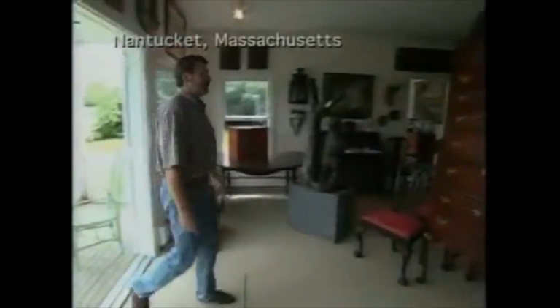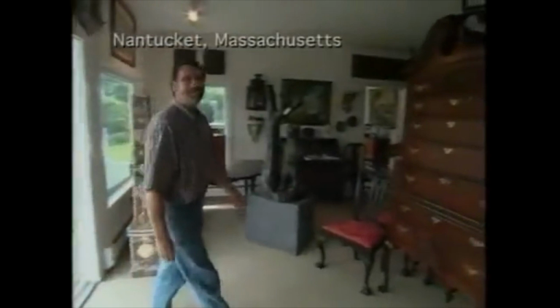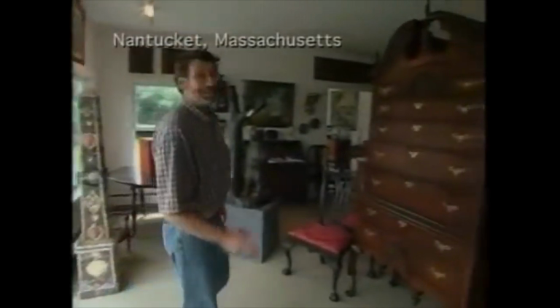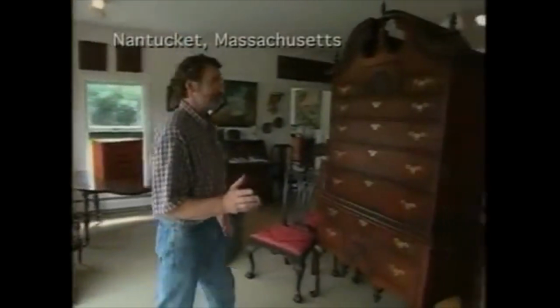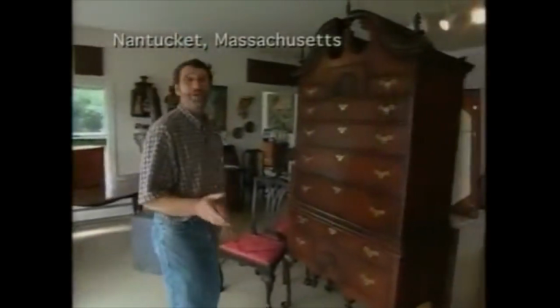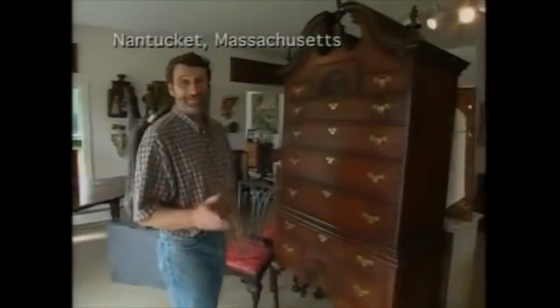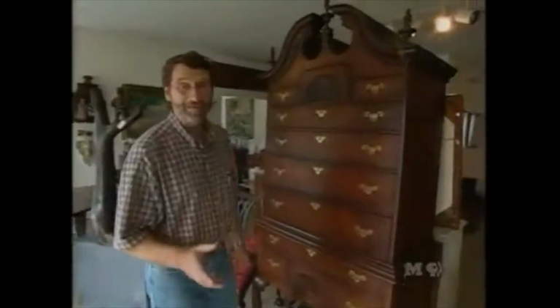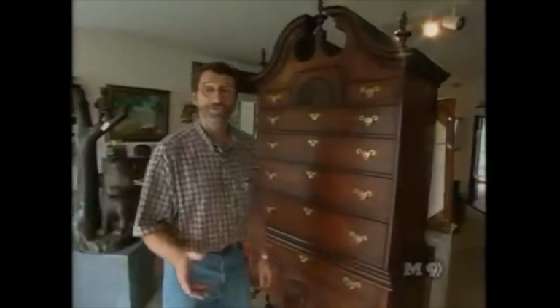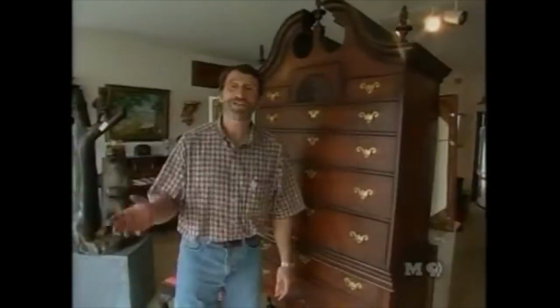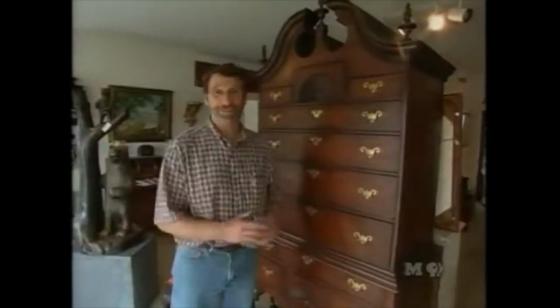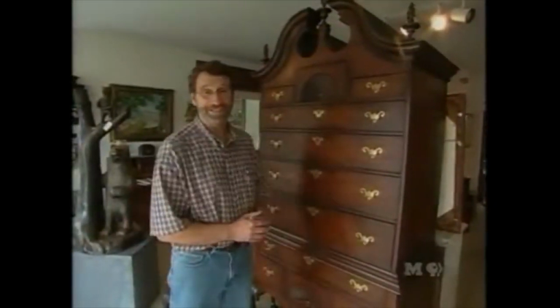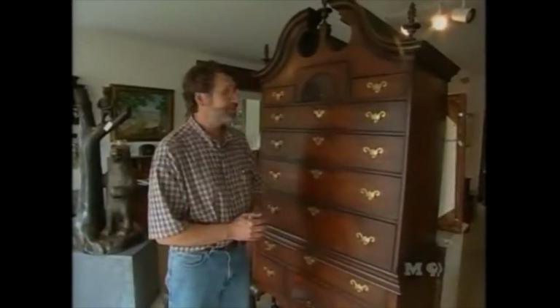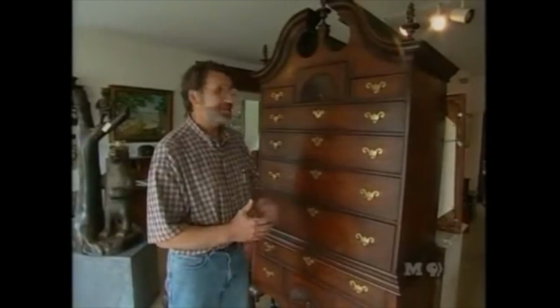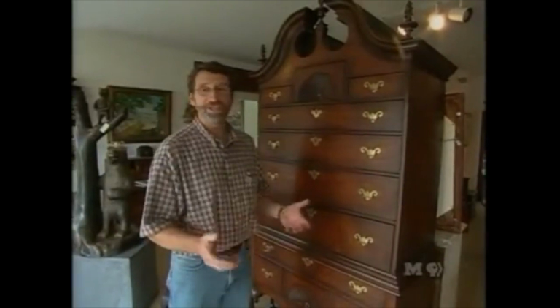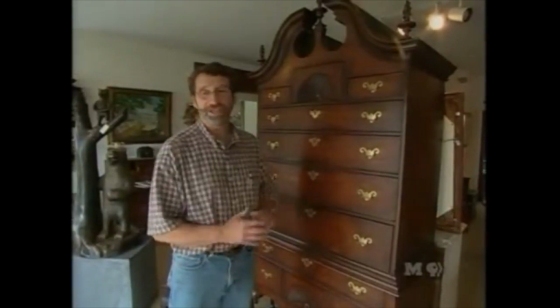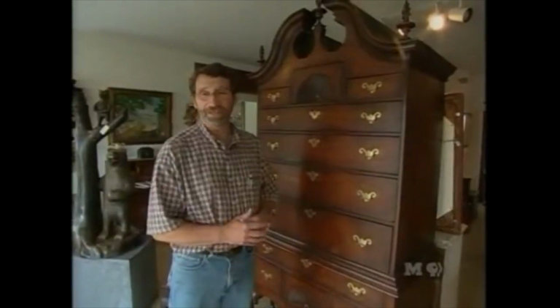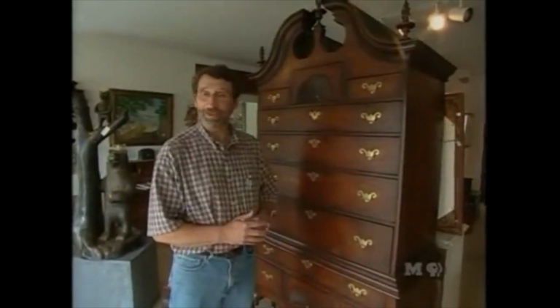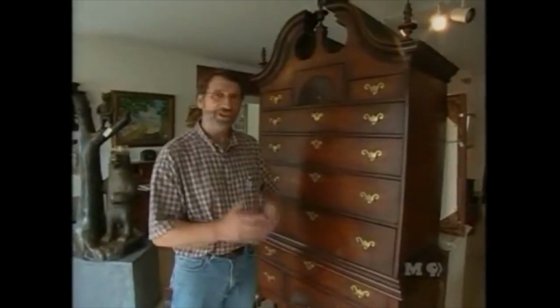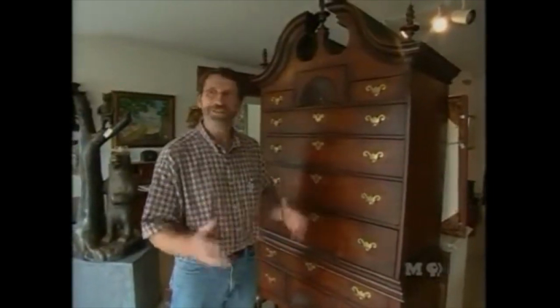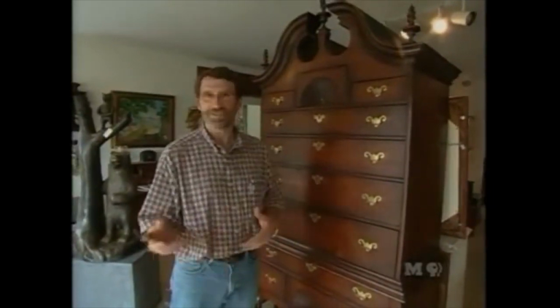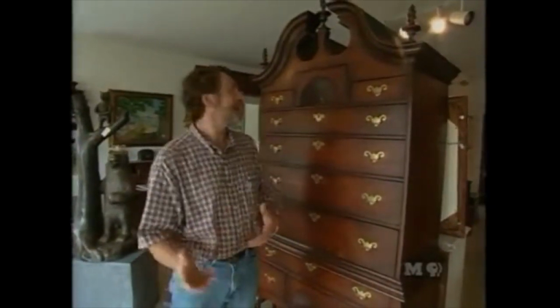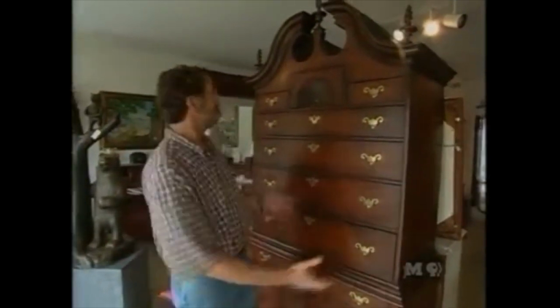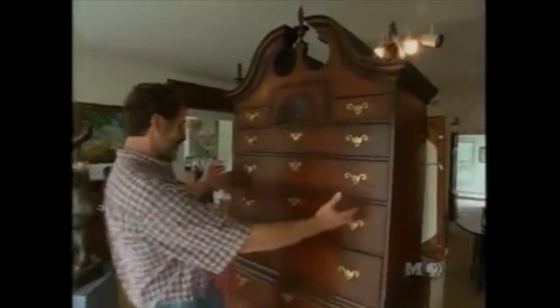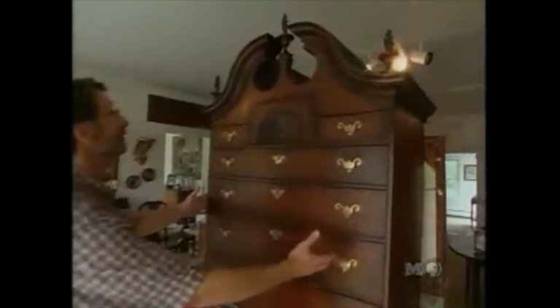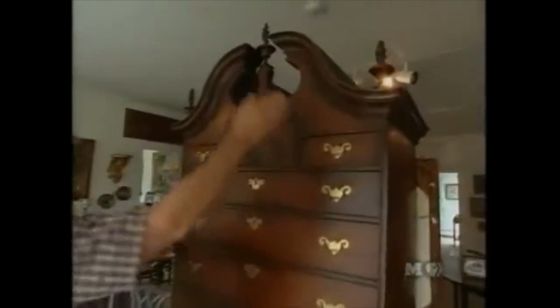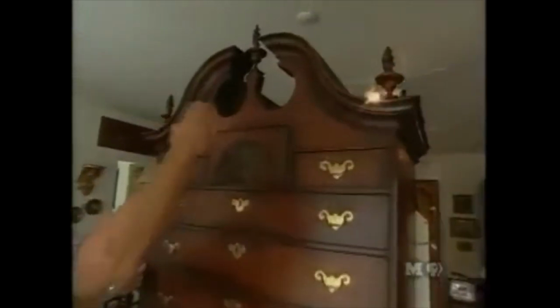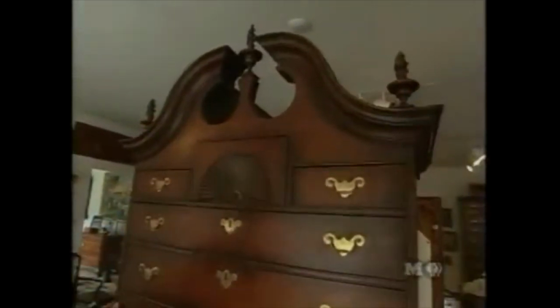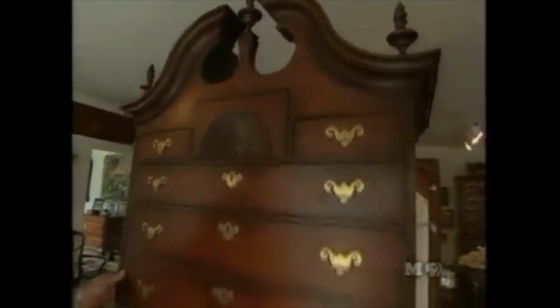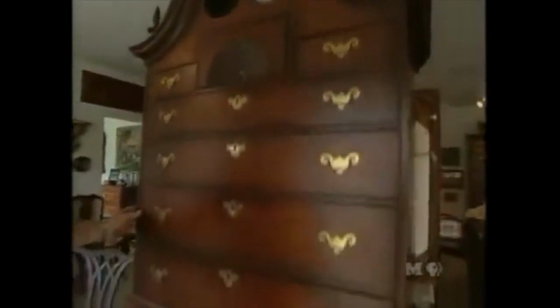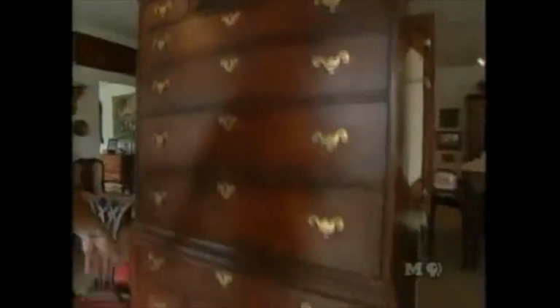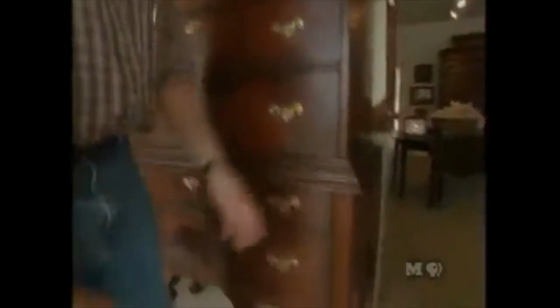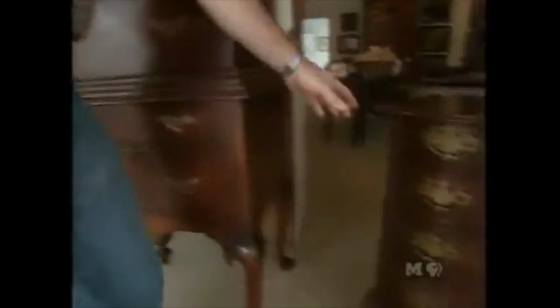I've been meaning to come into this shop for quite some time. It's off Old South Road here in Nantucket — the creation of Guy Bush — and there's always something interesting in the window. Look at this piece, this beautiful bonnet top highboy, and look at this voluptuous looking piece.